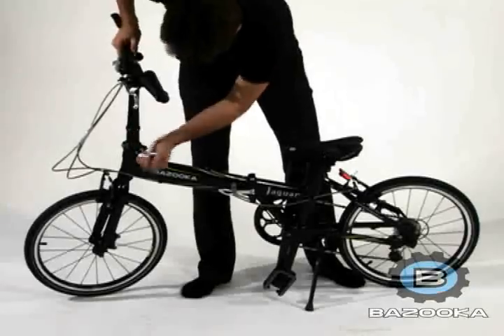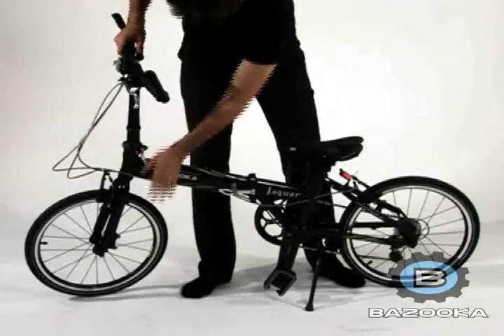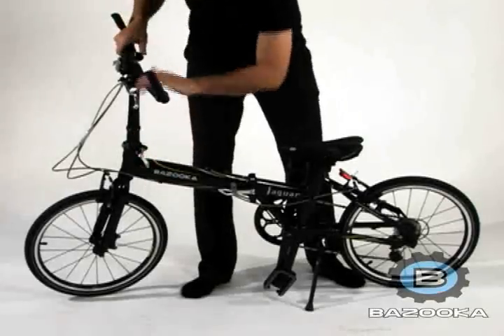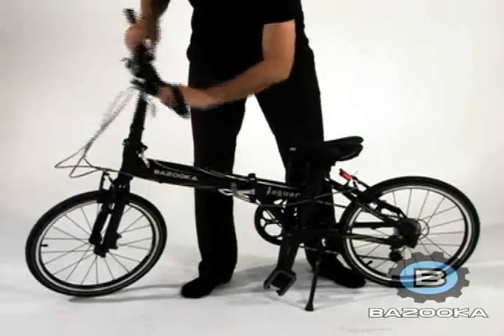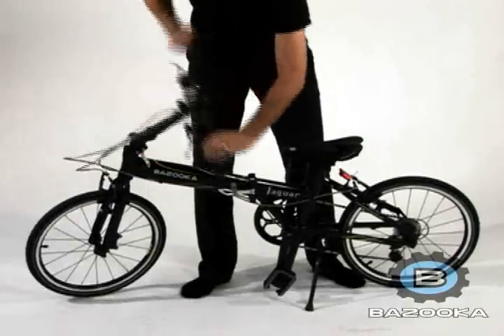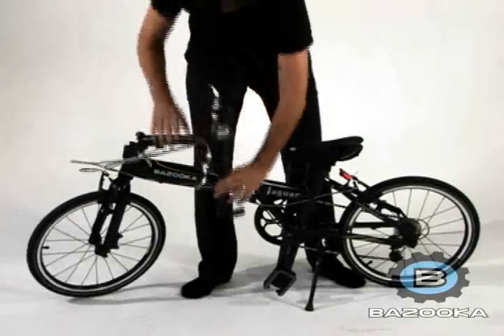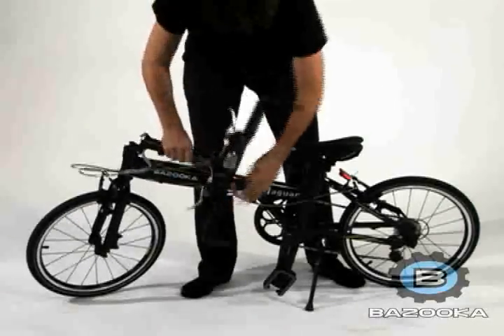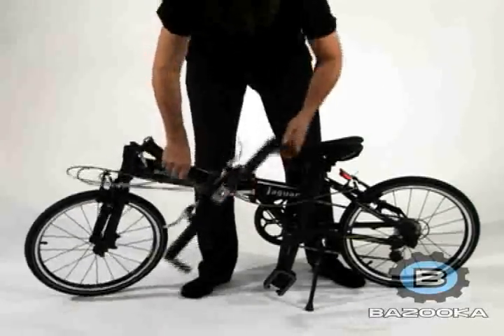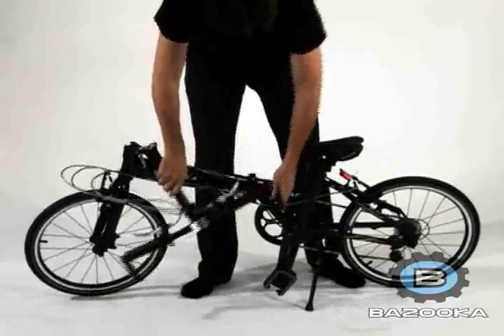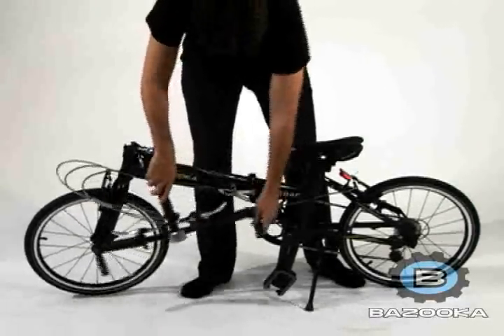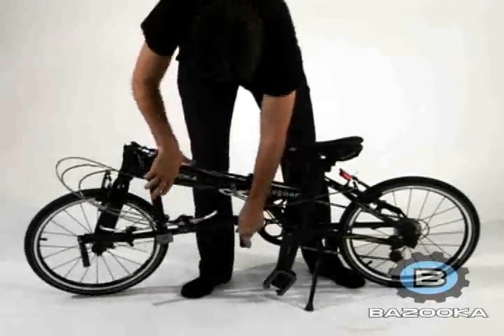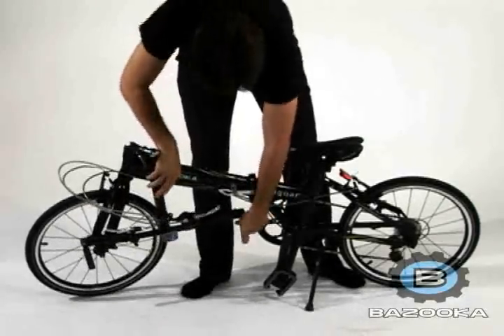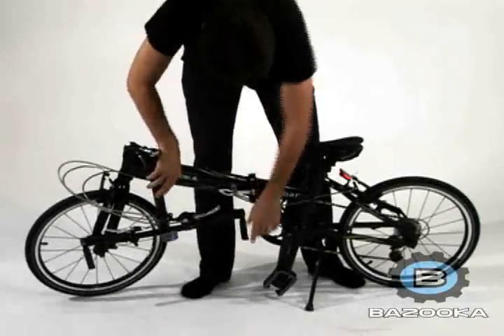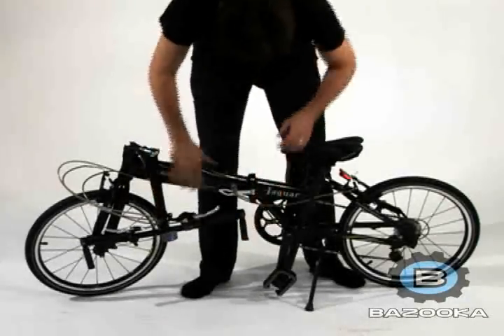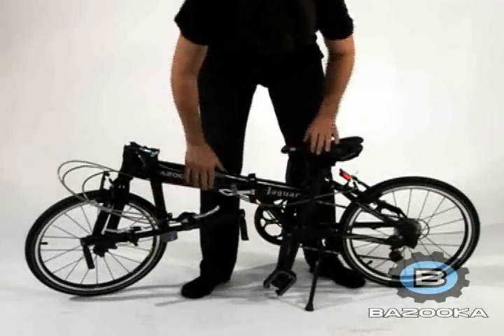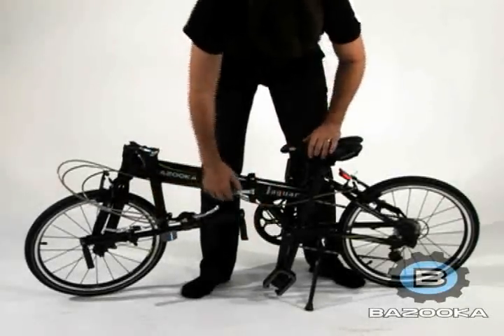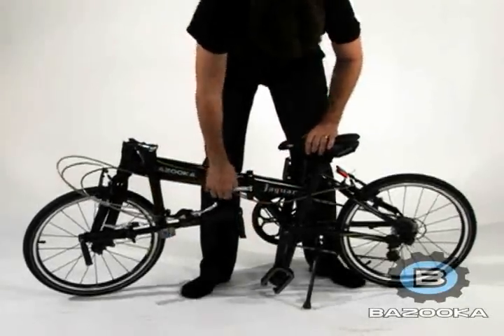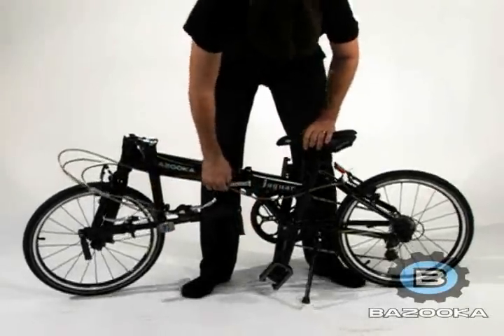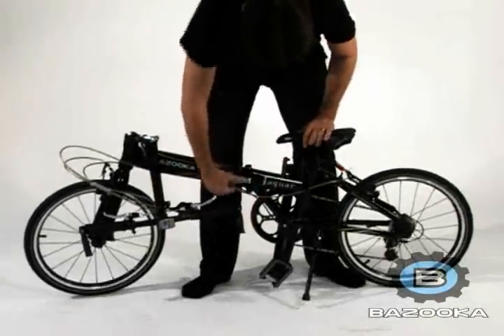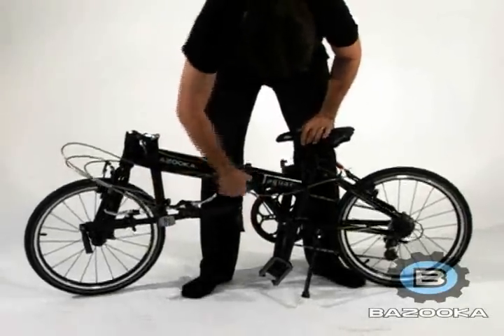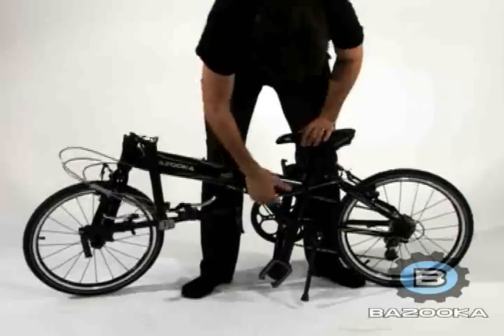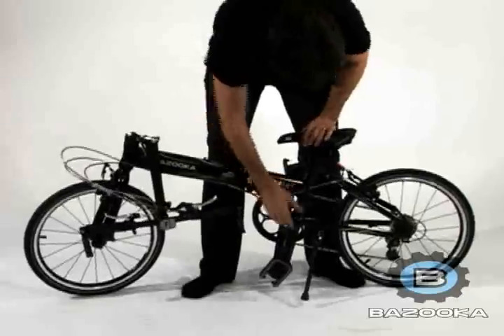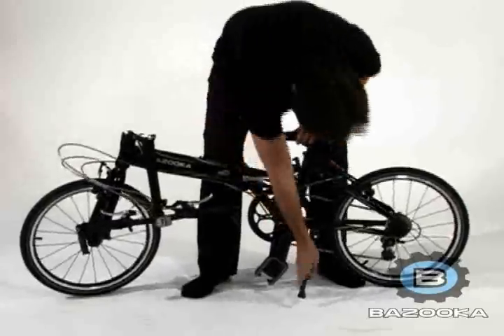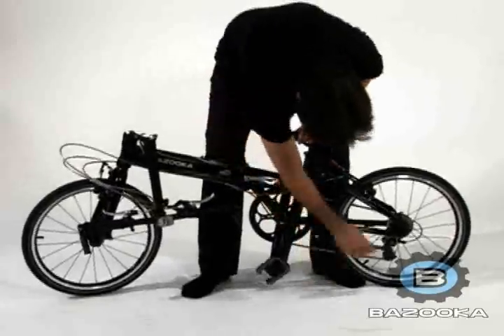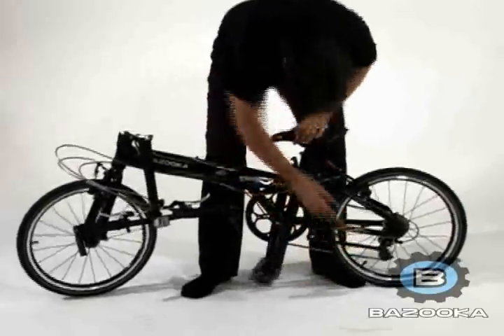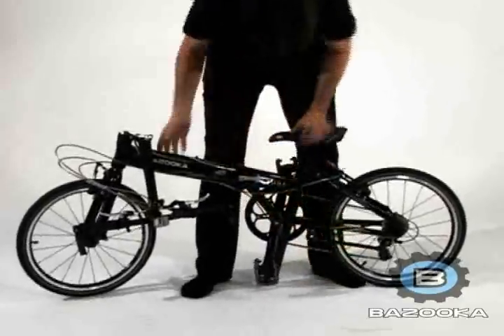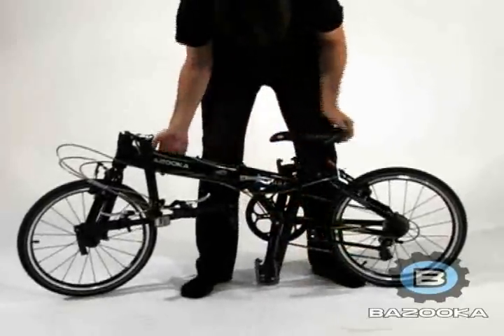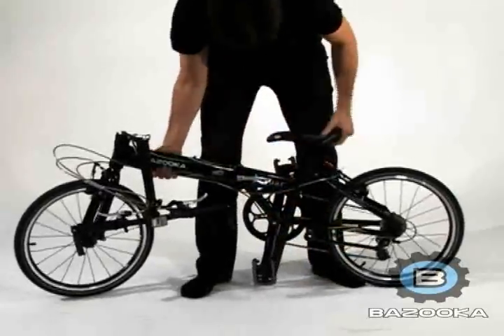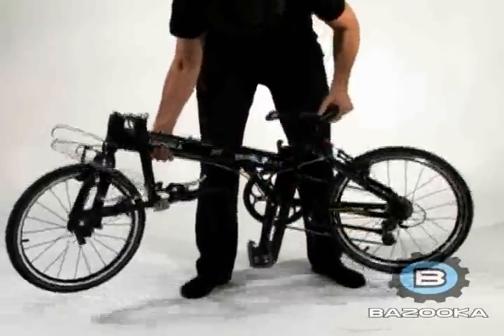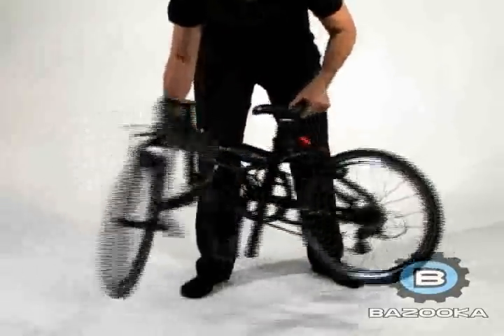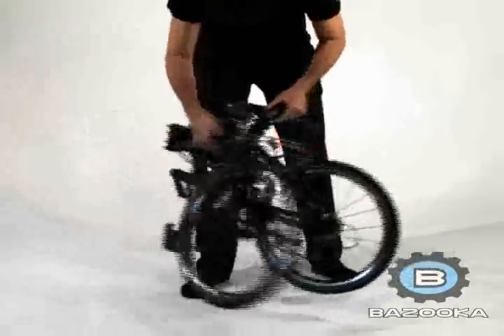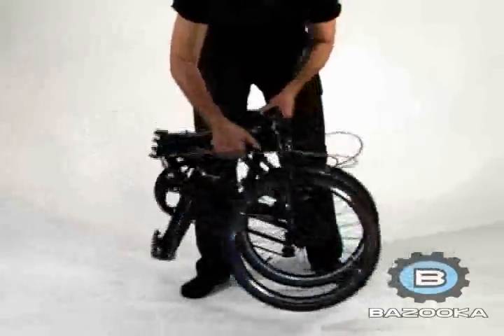After this, fold the frame of the bike by first releasing the safety catch, then the locking latch mechanism. Collapse the bike together and you're done.